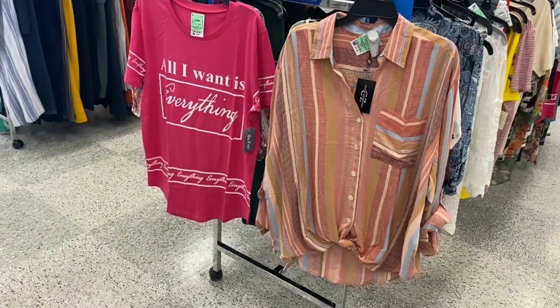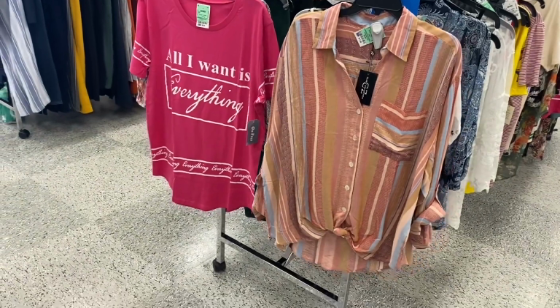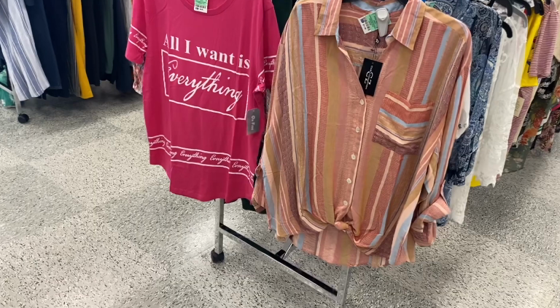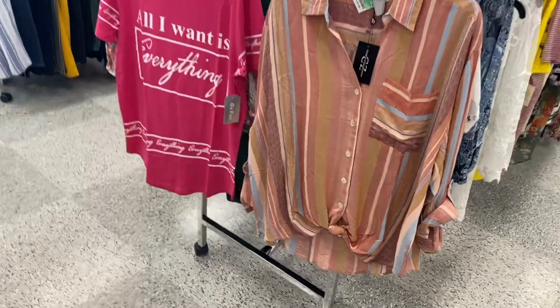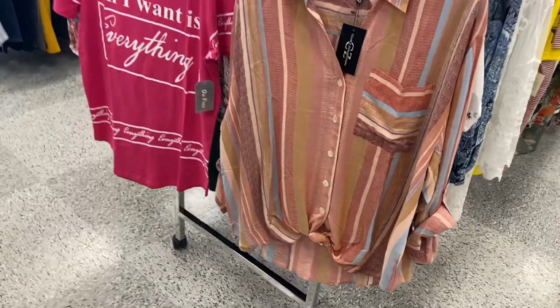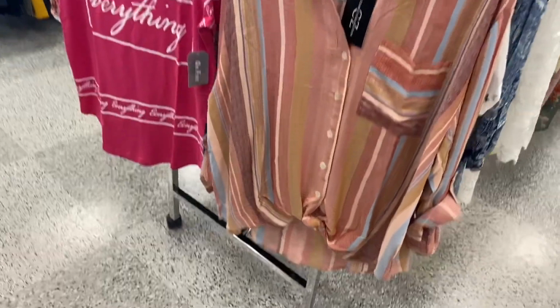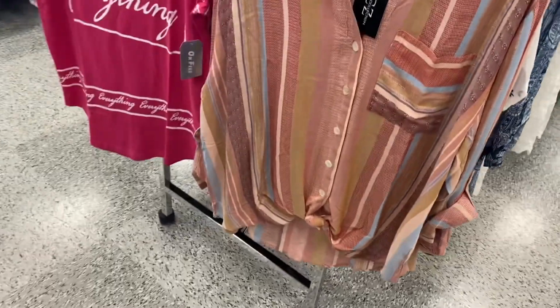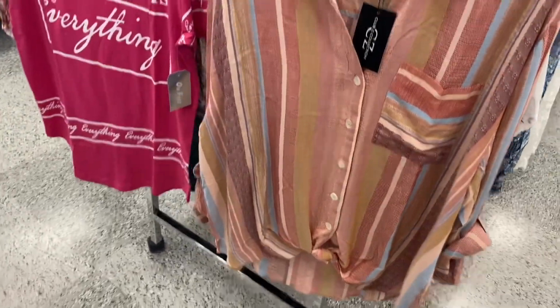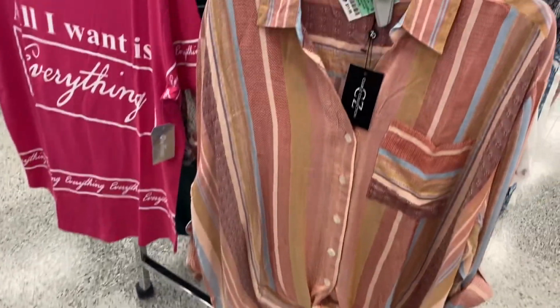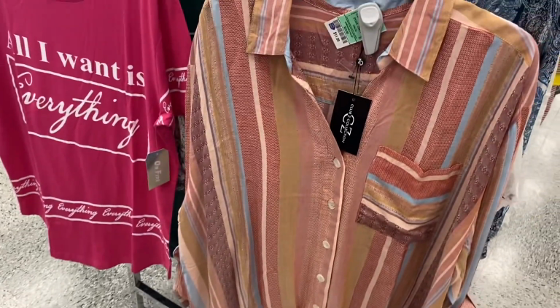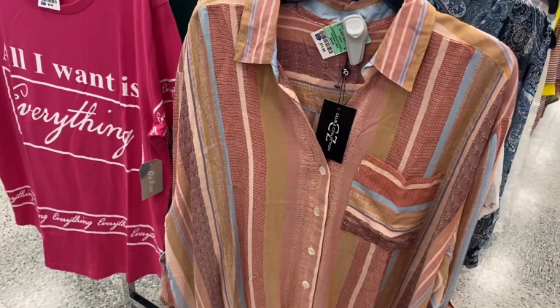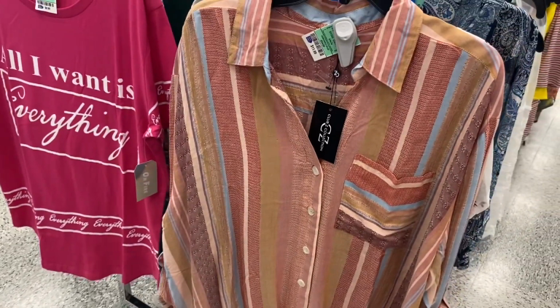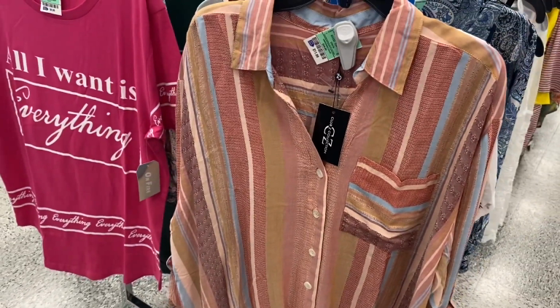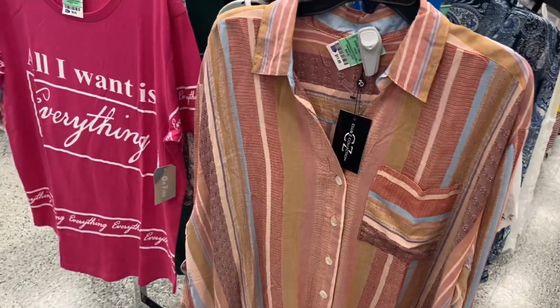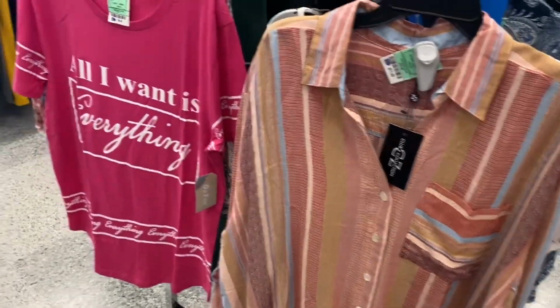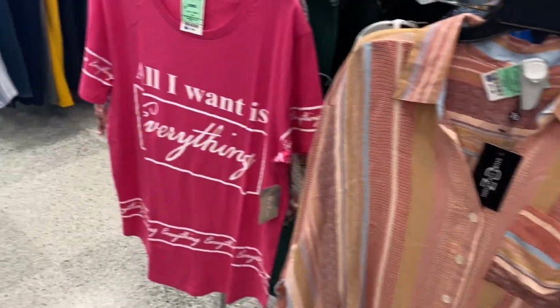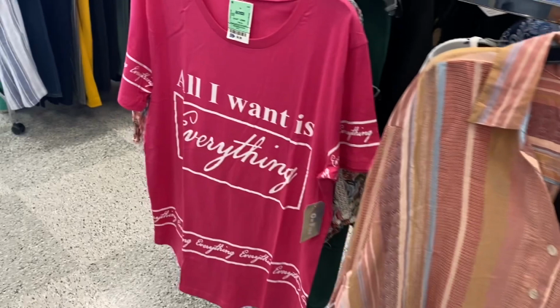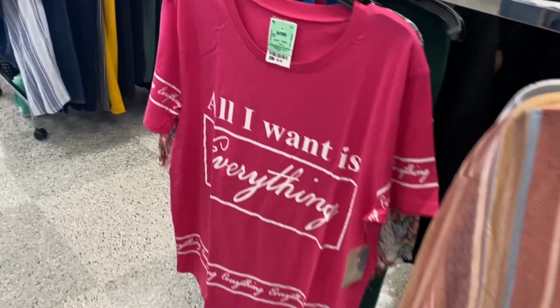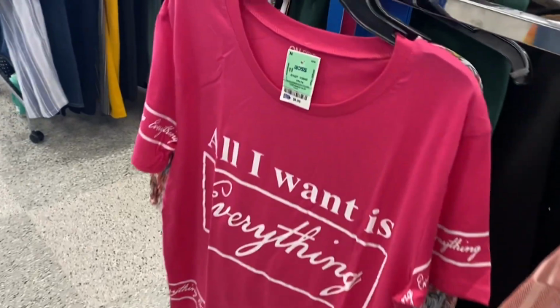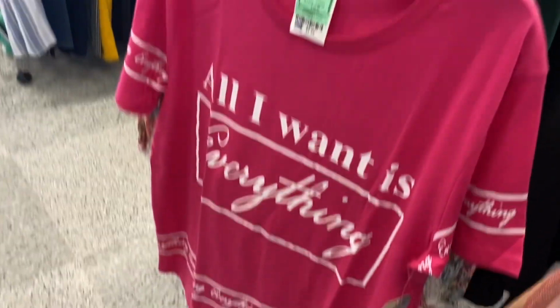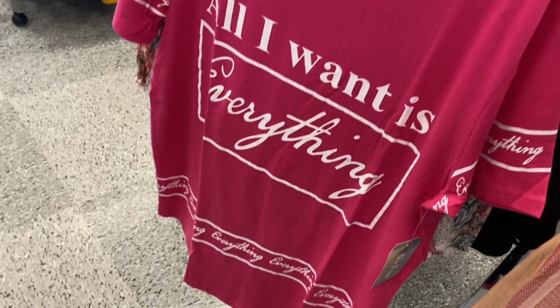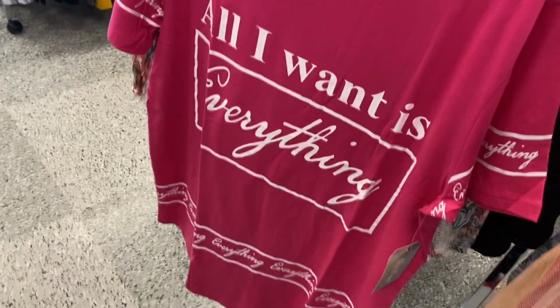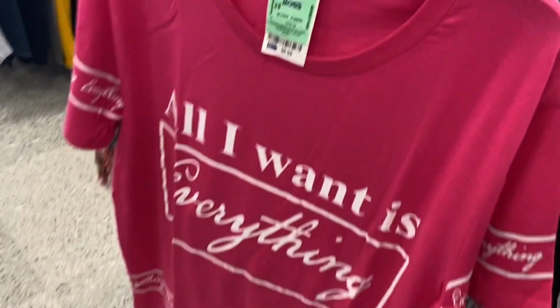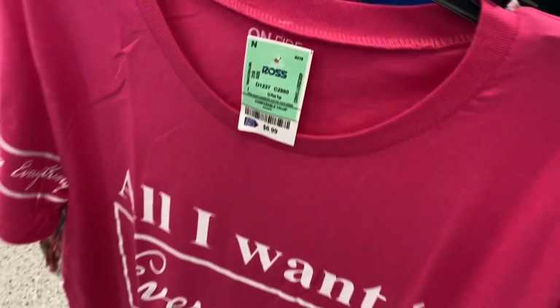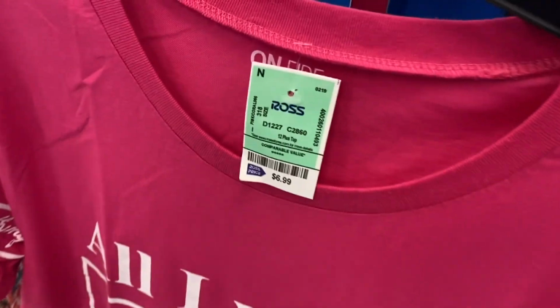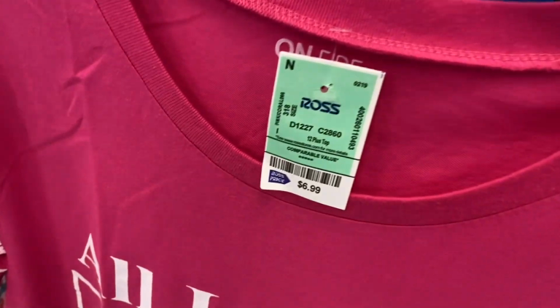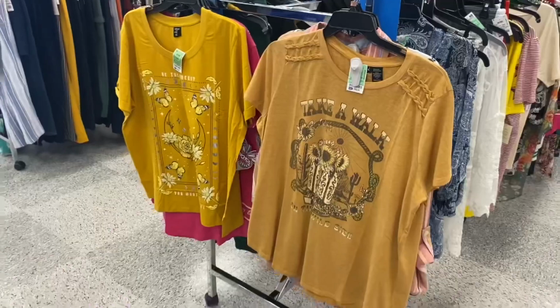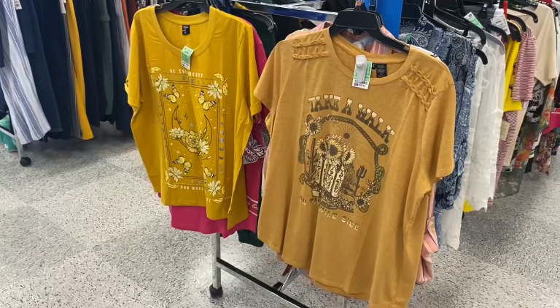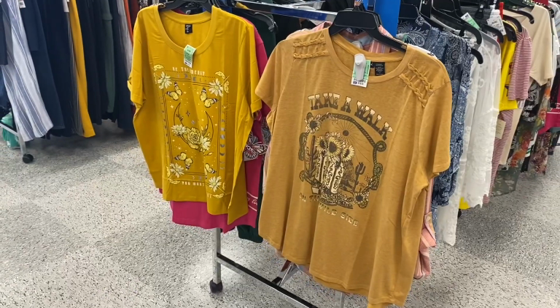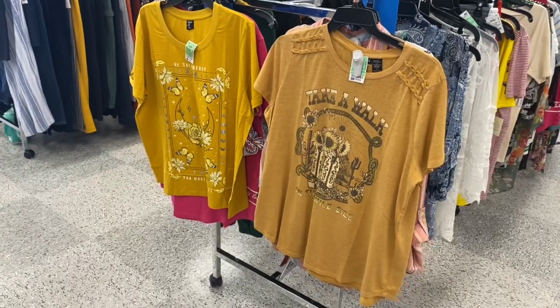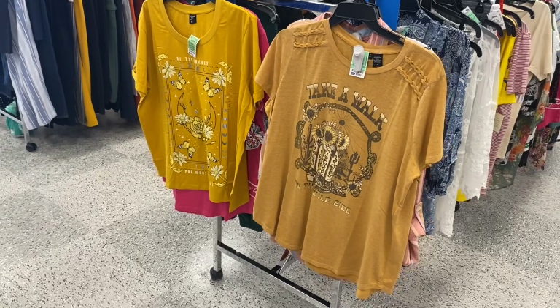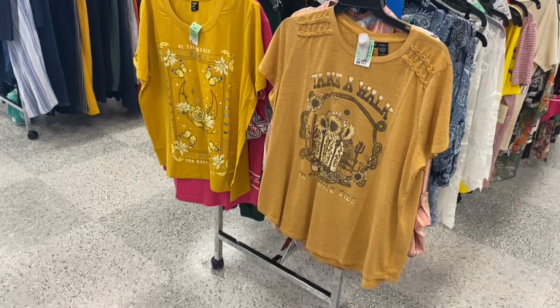Here are some plus size tops — this one's a button-down and it's long sleeve for $11.99. And then they have this one that says 'All I Want Is Everything' for $6.99.